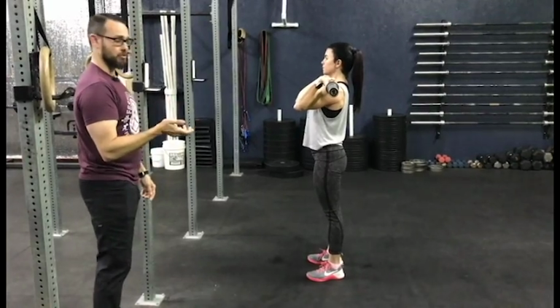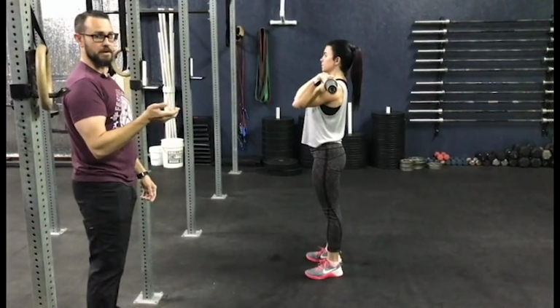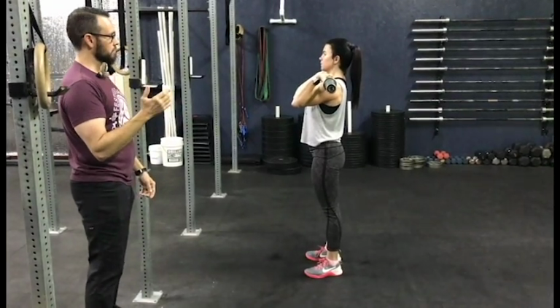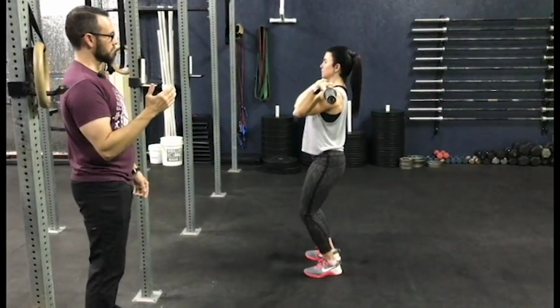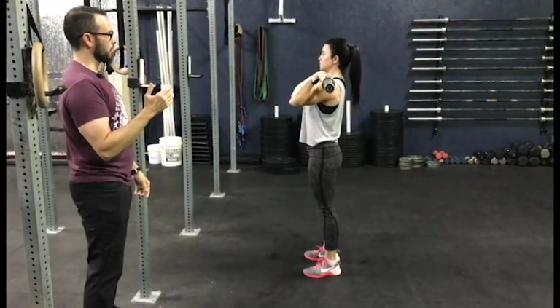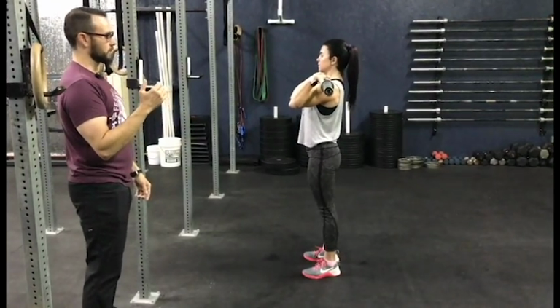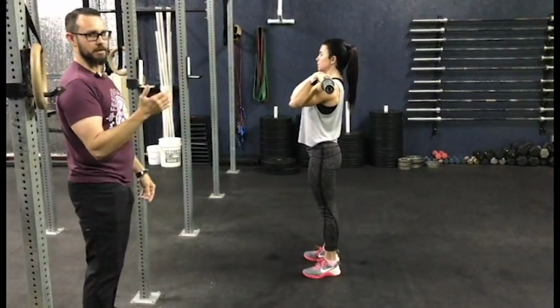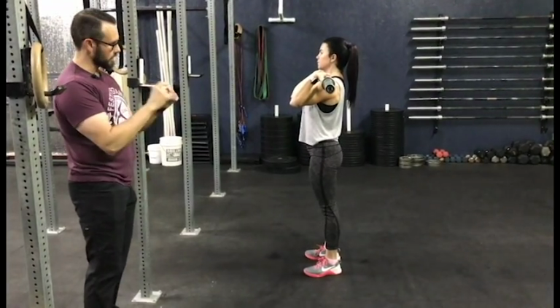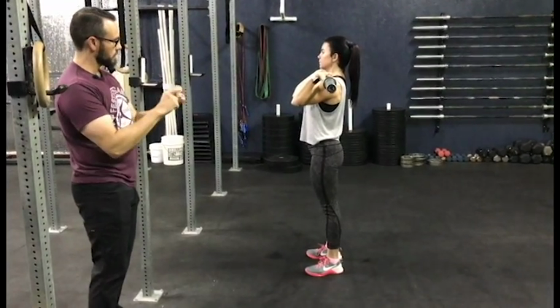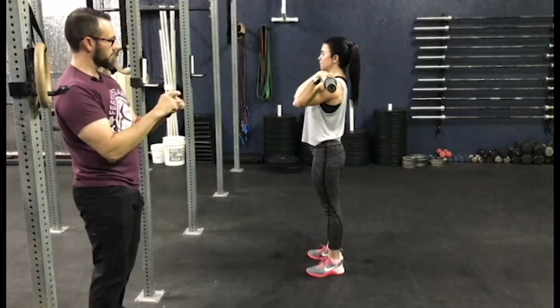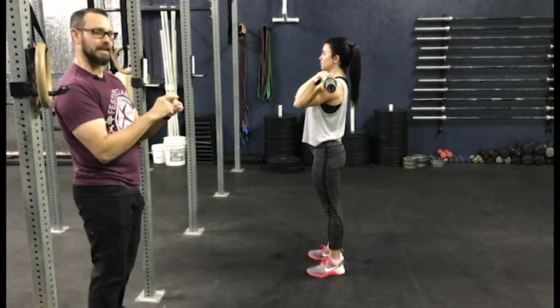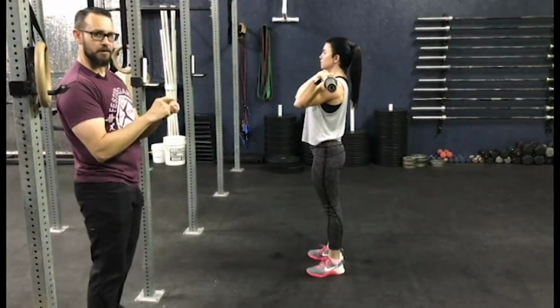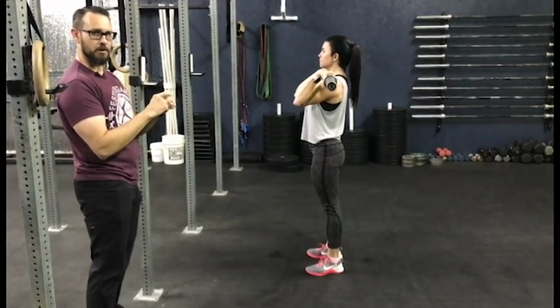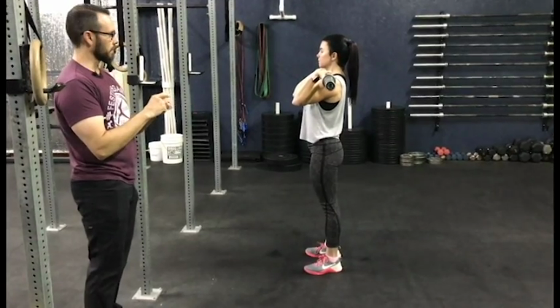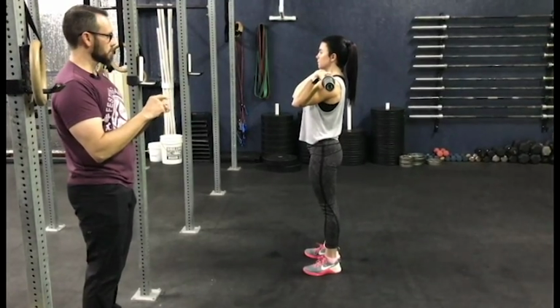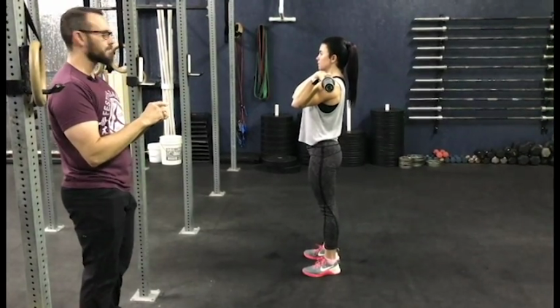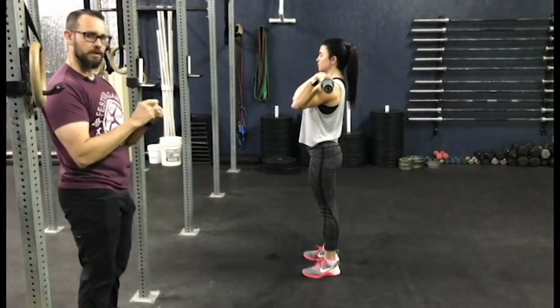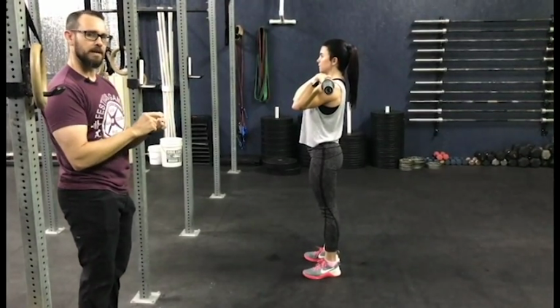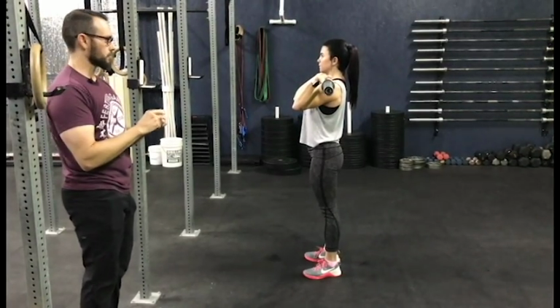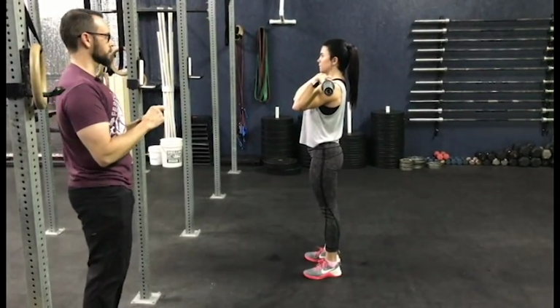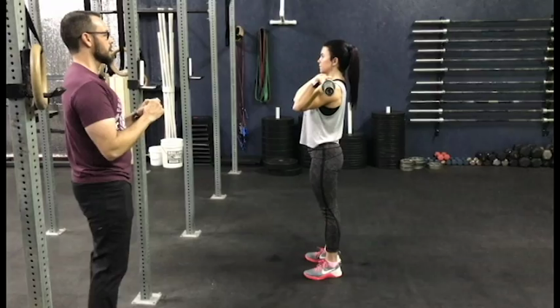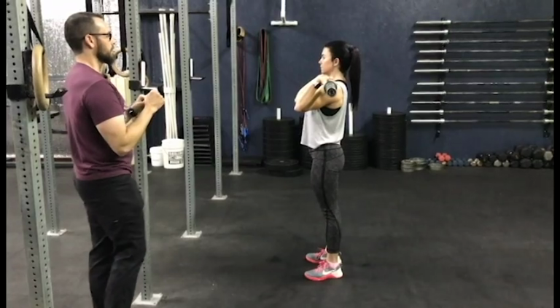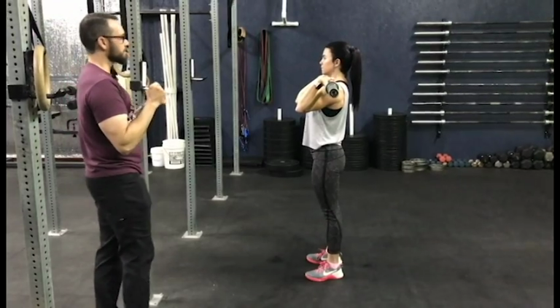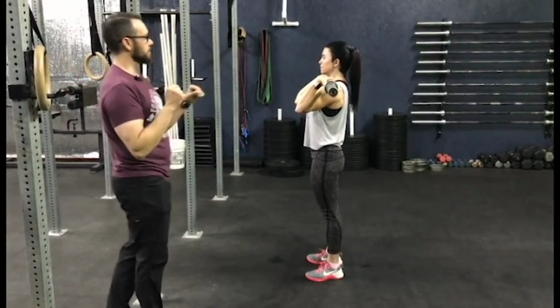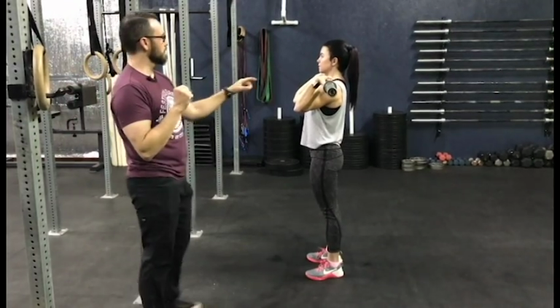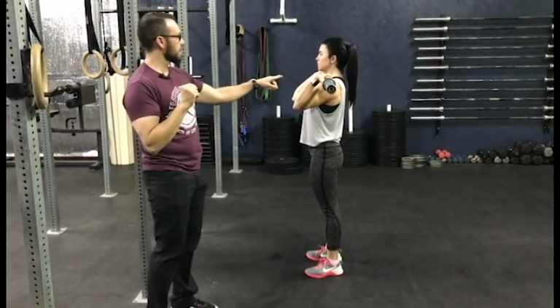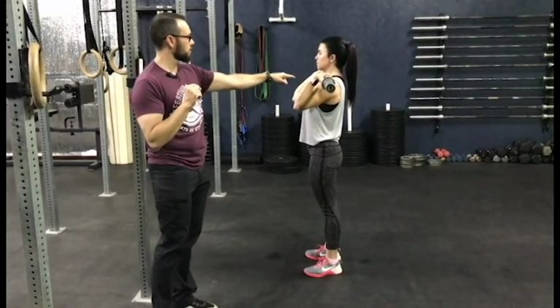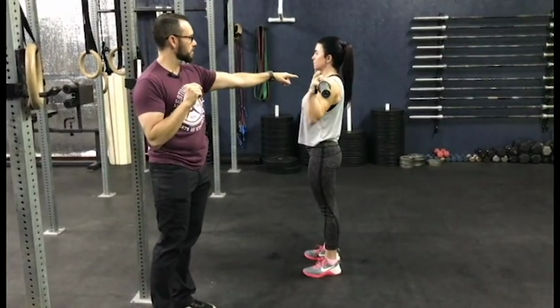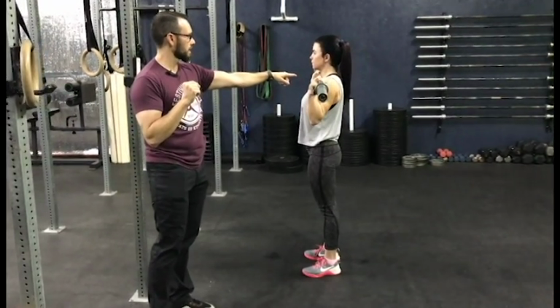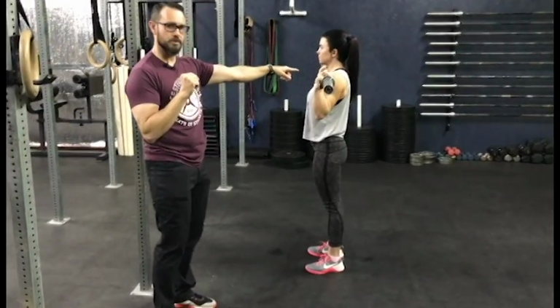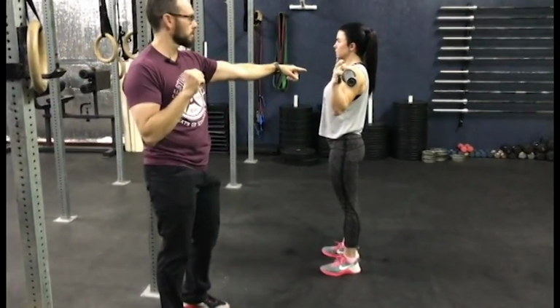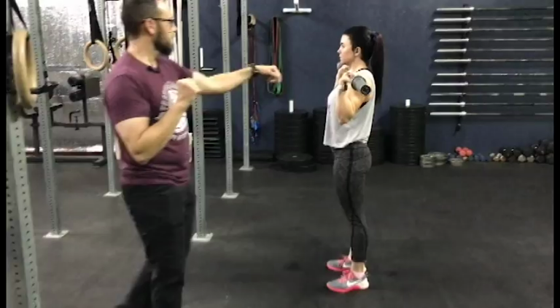Another thing you might do is dip too short. If you don't dip far enough, you're not gonna get any power into the bar. The goal is to drive the bar with your legs off your shoulders.